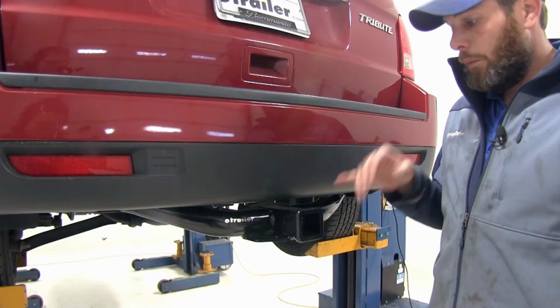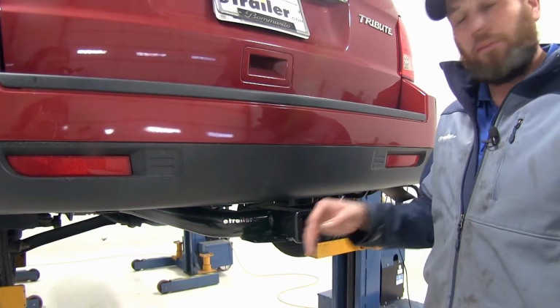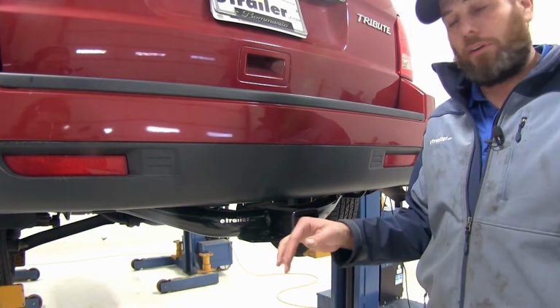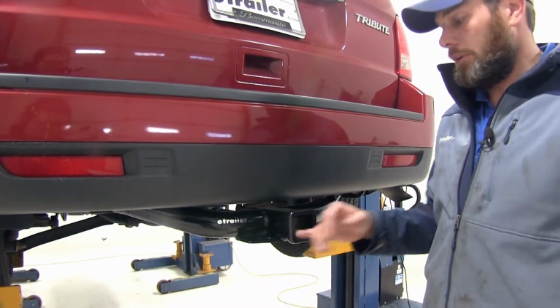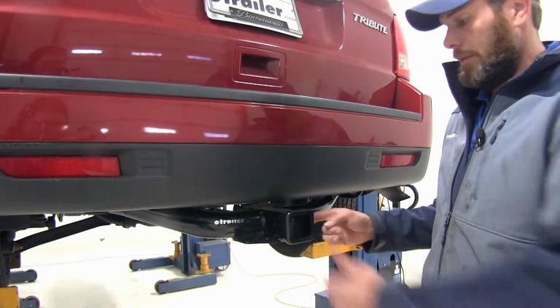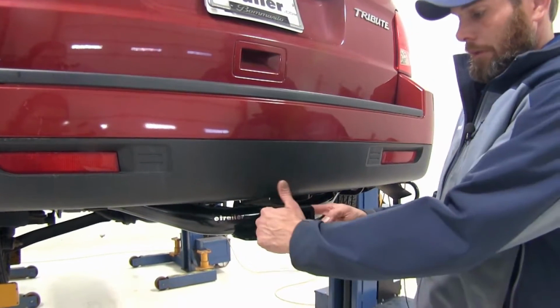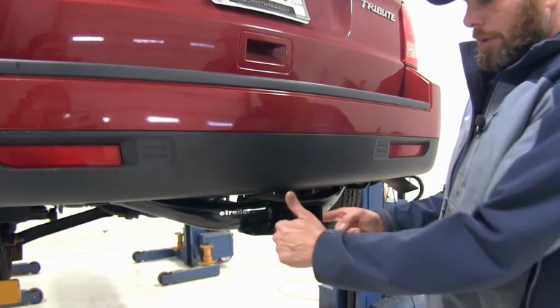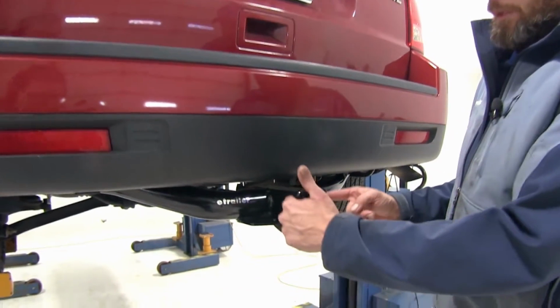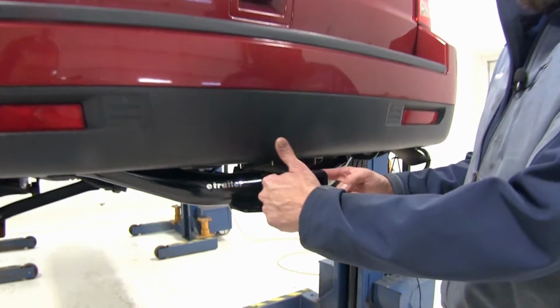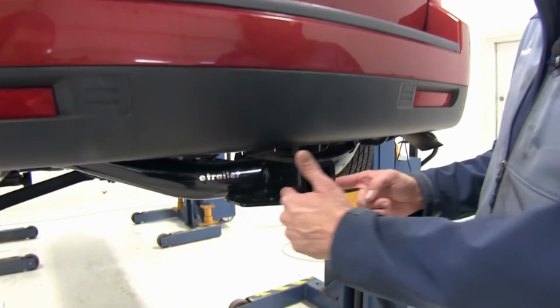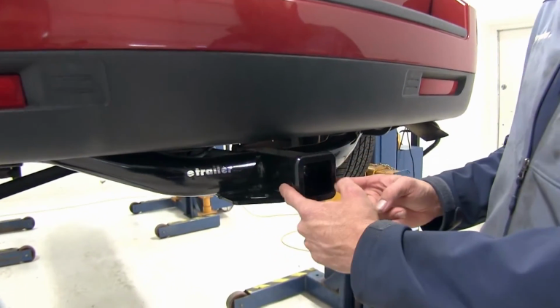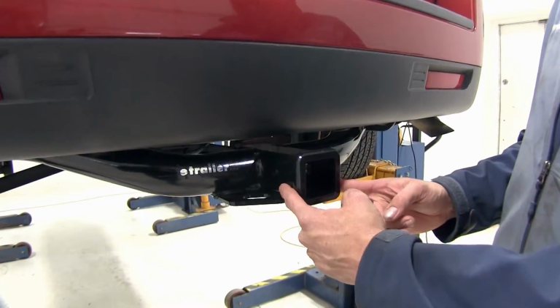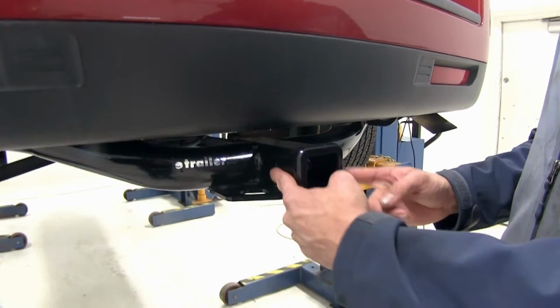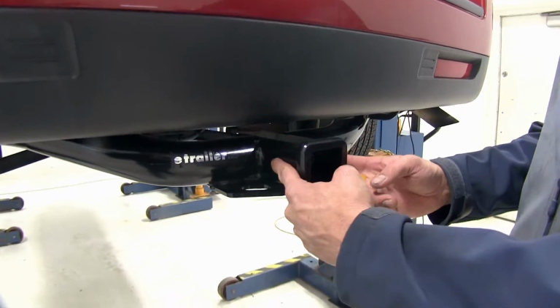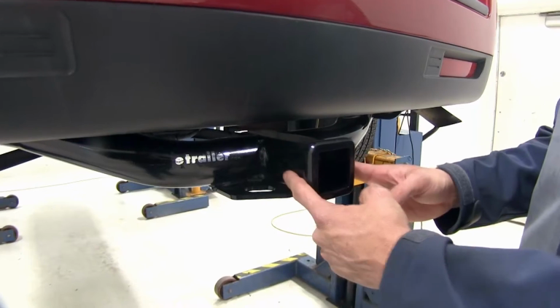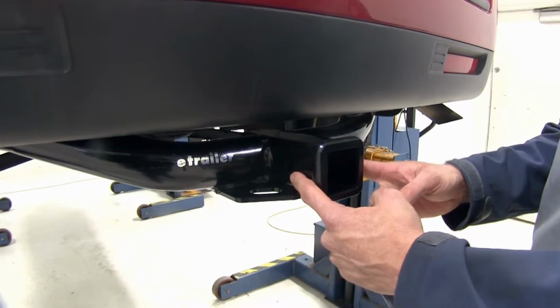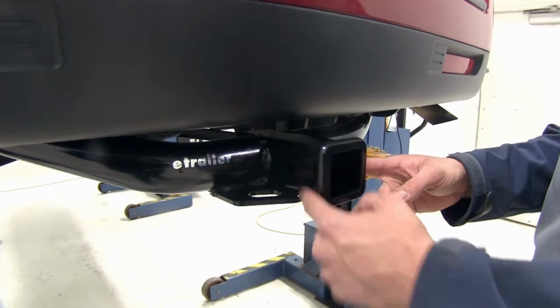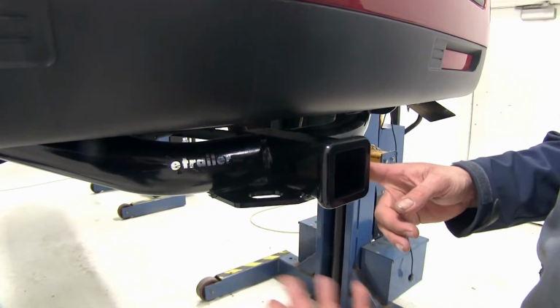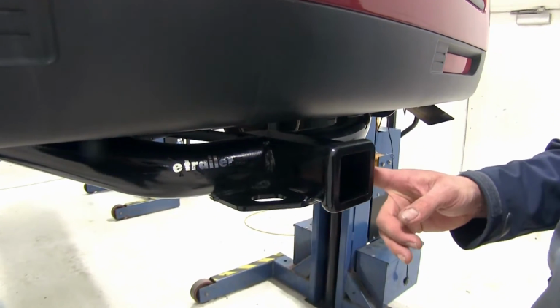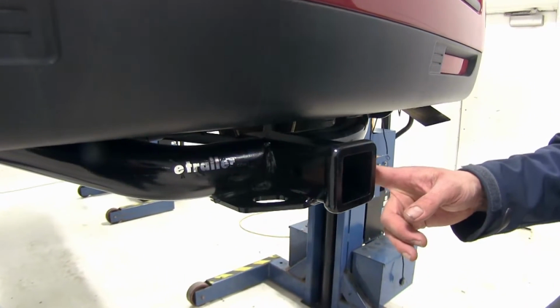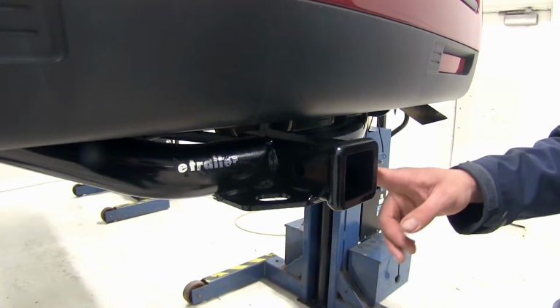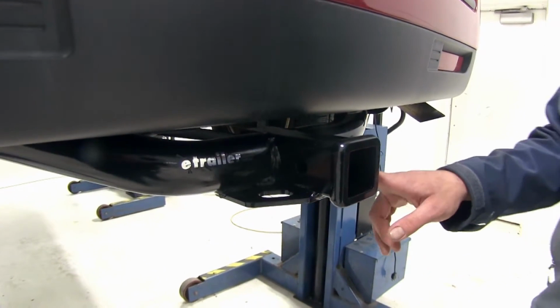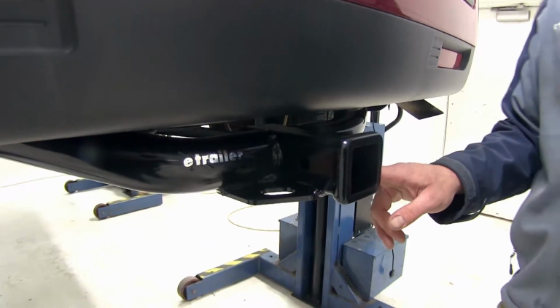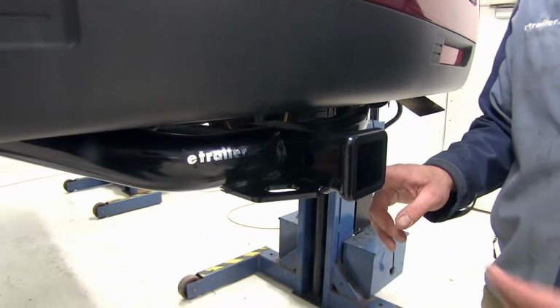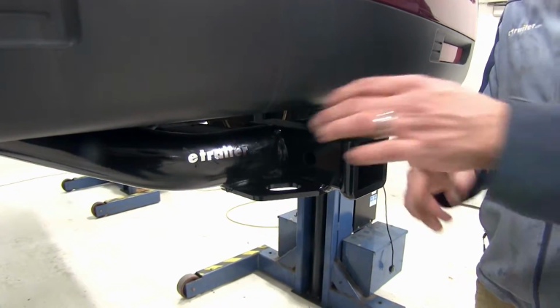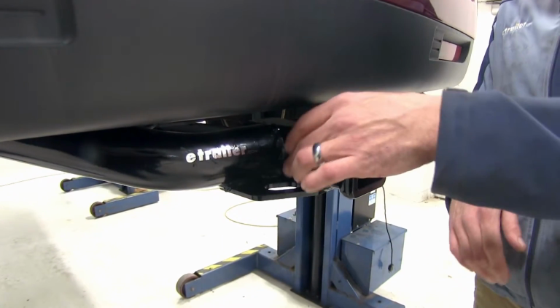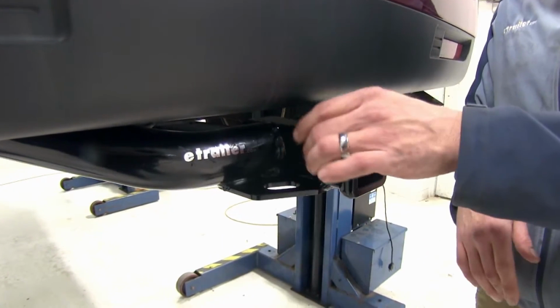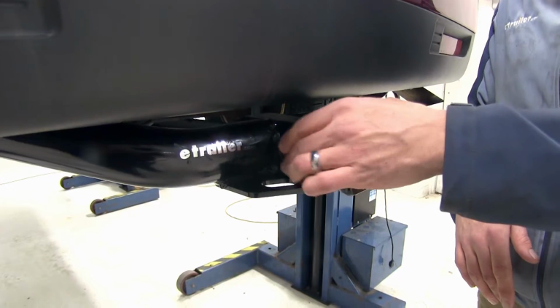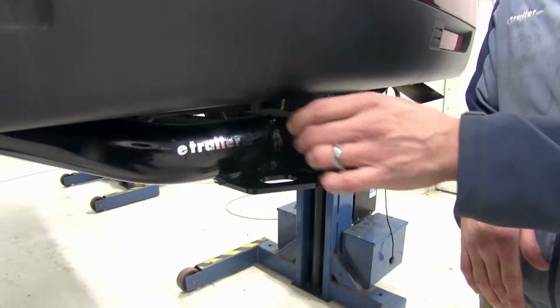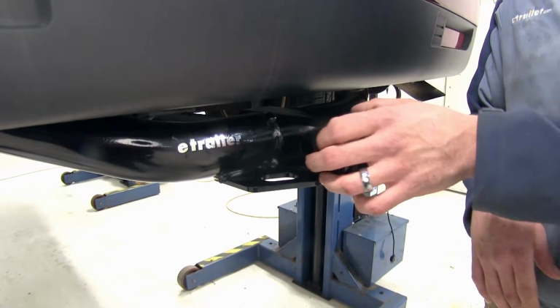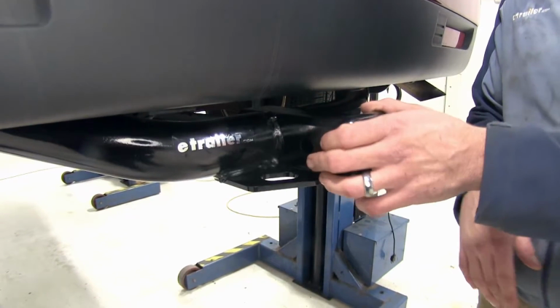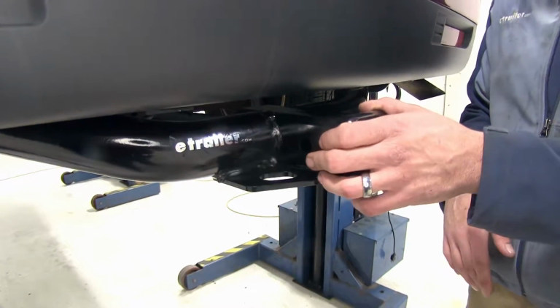When it comes time to secure all those items, we're going to have plenty of room on each side. So whether you're doing just a pin and clip, a locking hitch pin, or maybe even an anti-rattle device, you're going to have plenty of room there and won't have to worry about any interference.